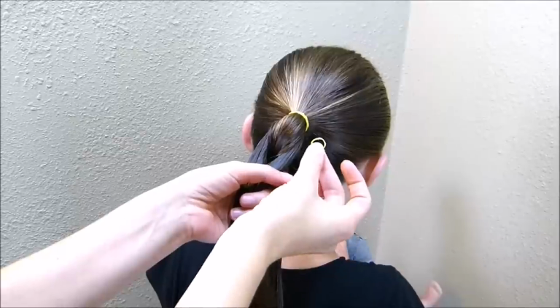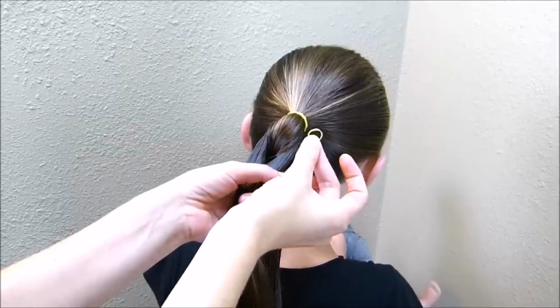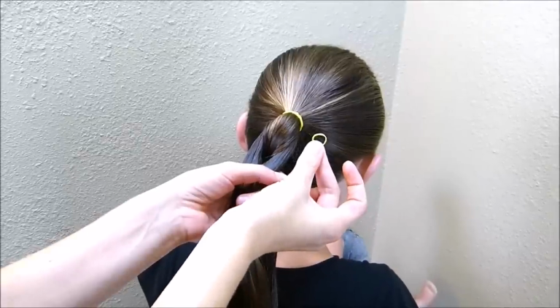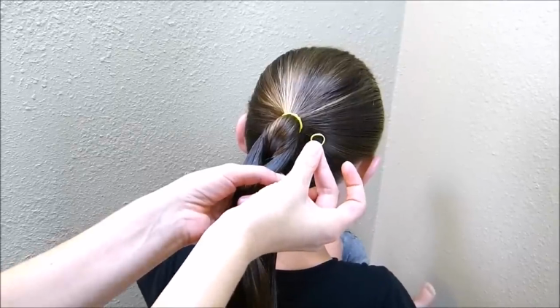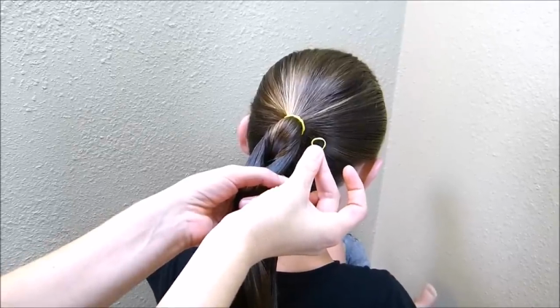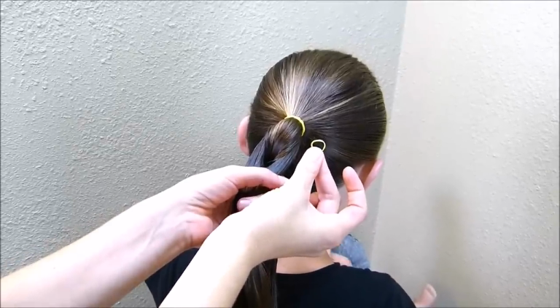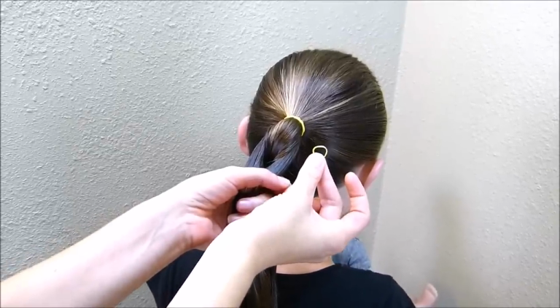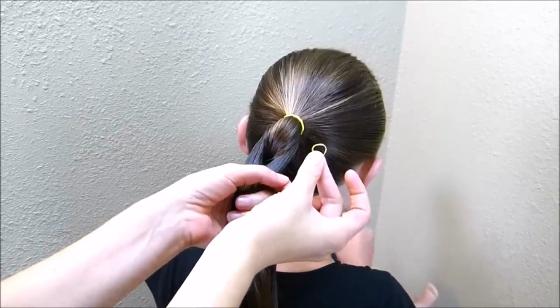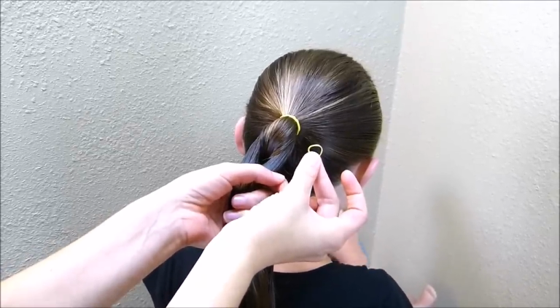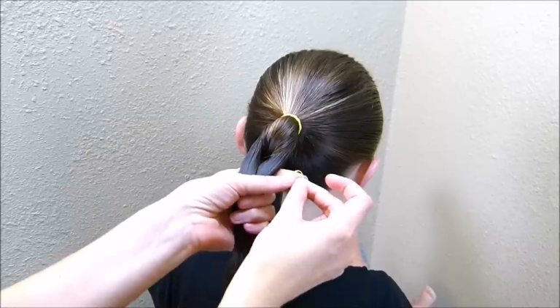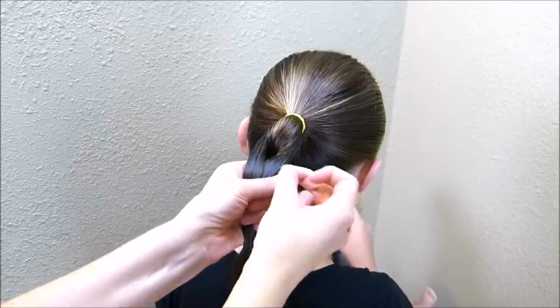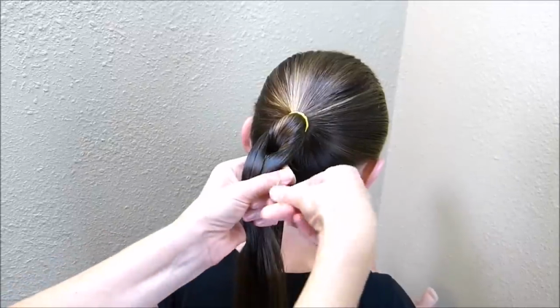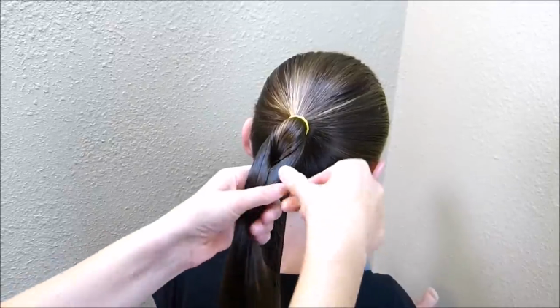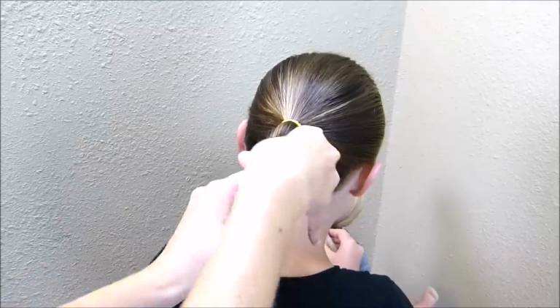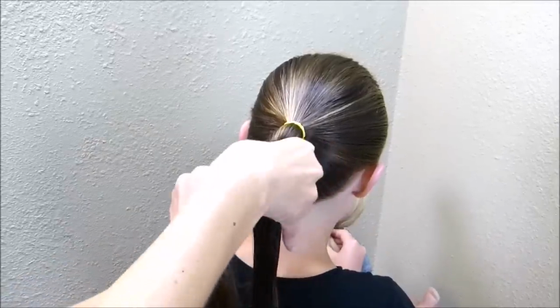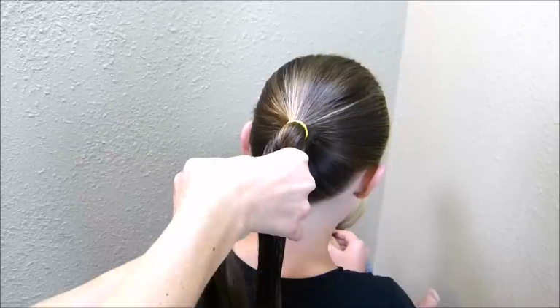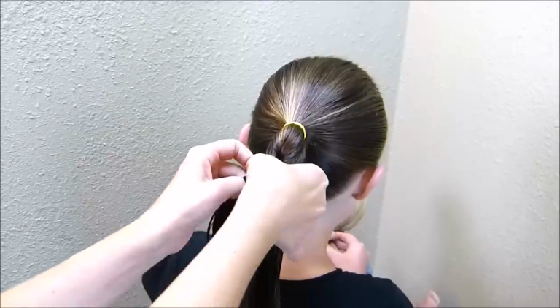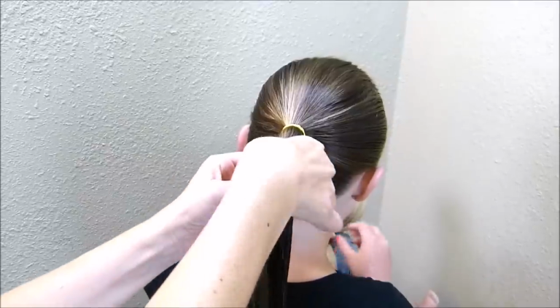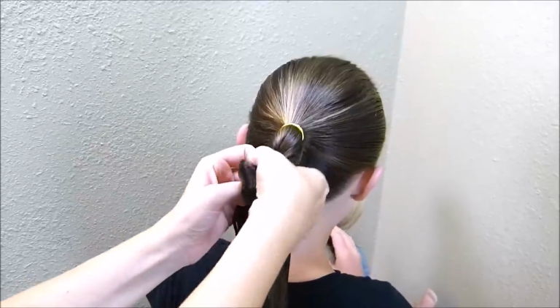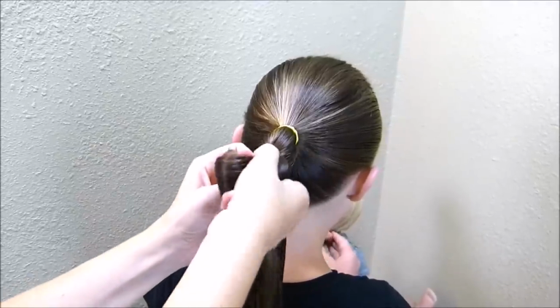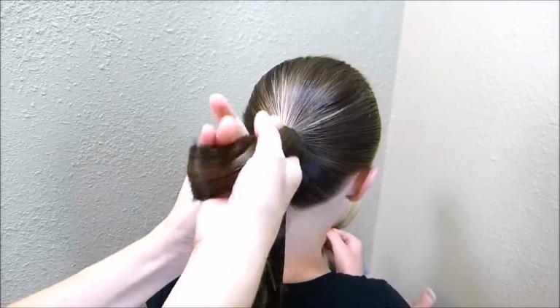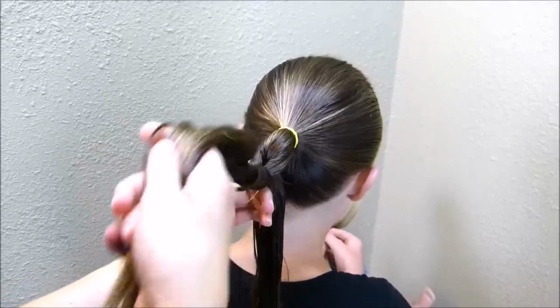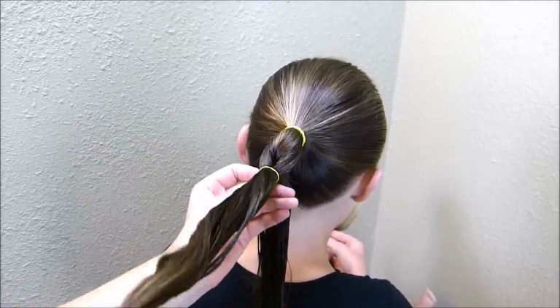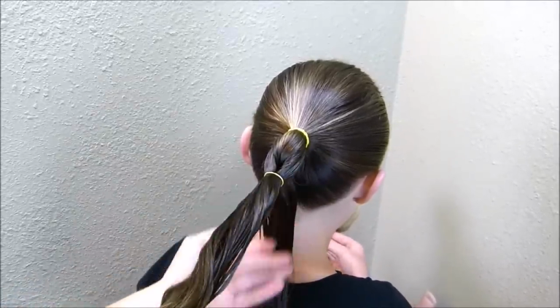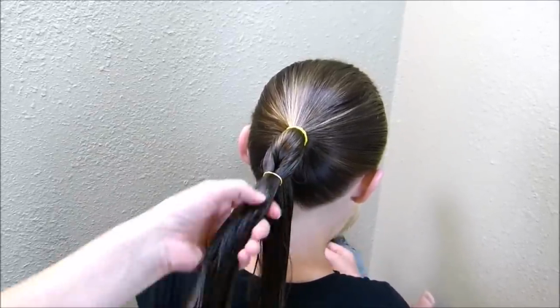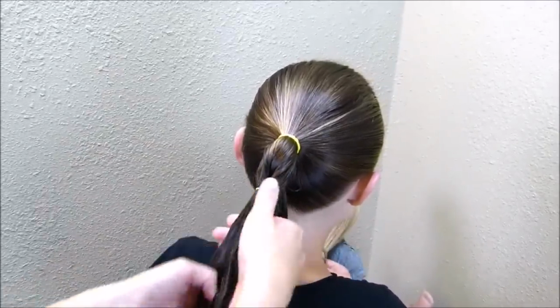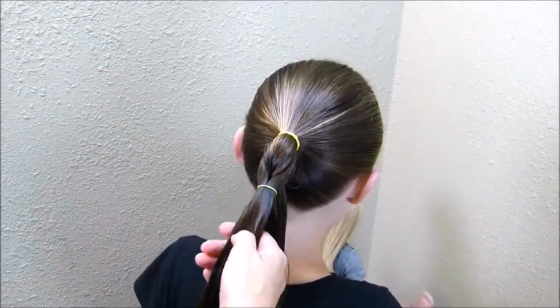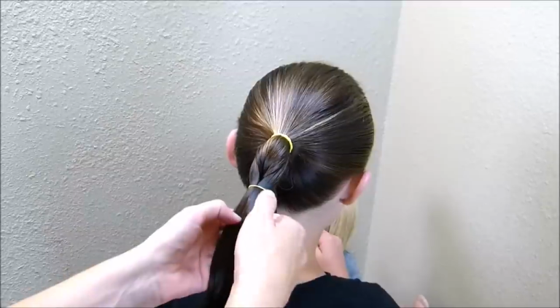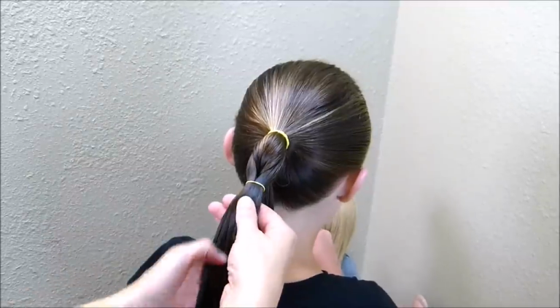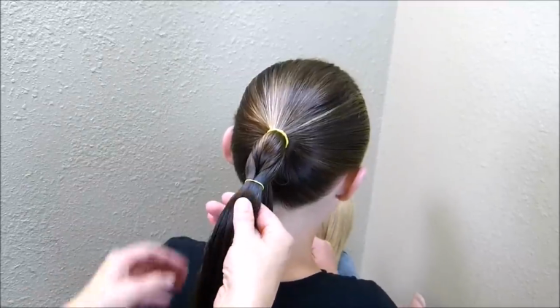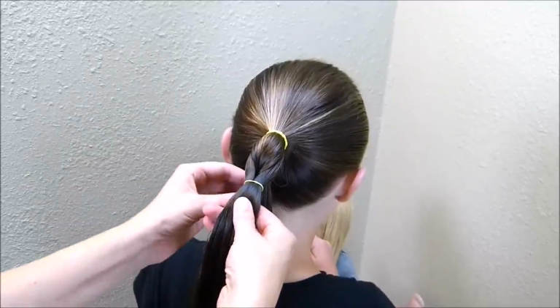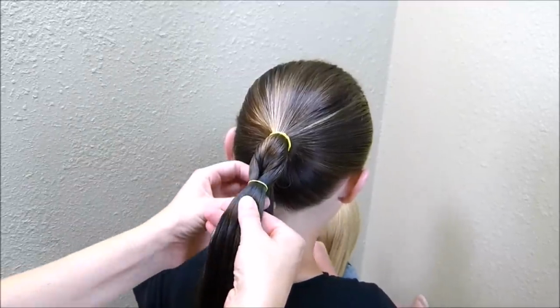I'm going to be using these small rubber bands made by Goody, and these are the perfect size for her hair. I can wrap them around just once and it'll hold it perfectly in place, which is a lot easier than wrapping it around and around.